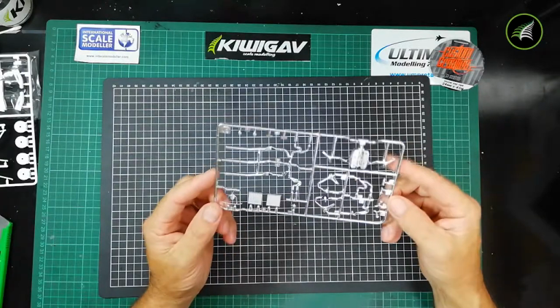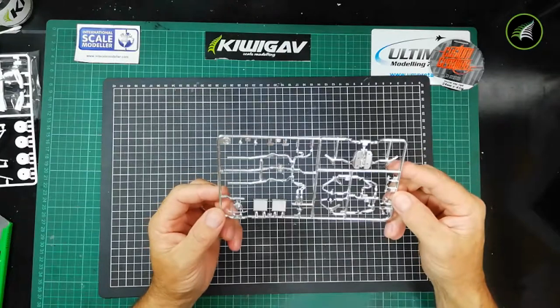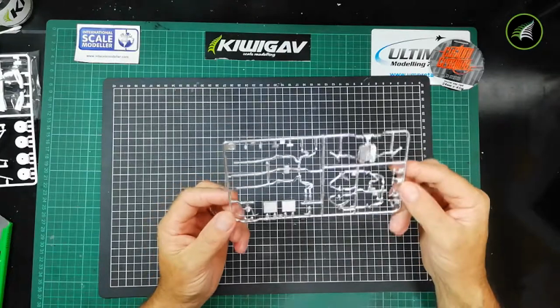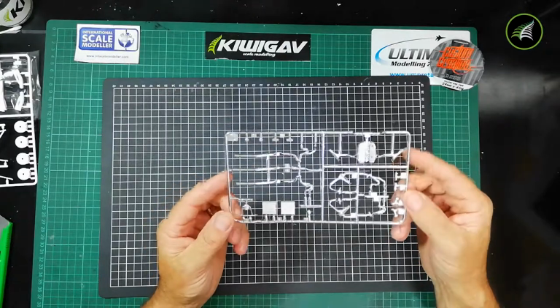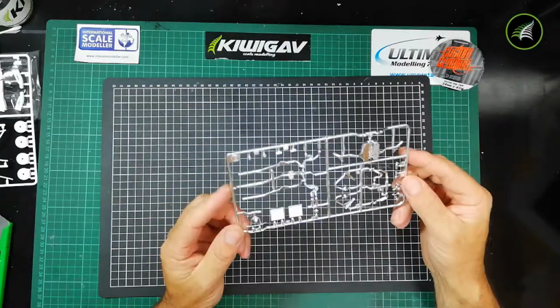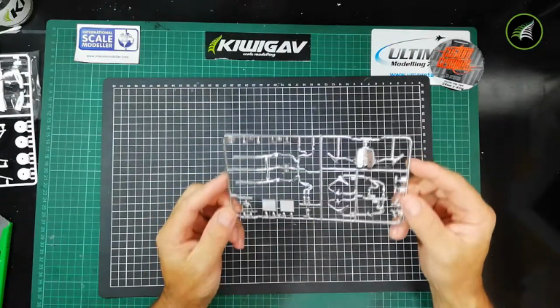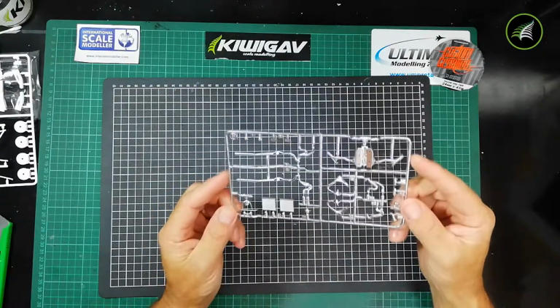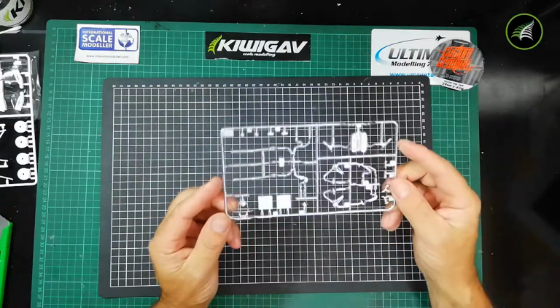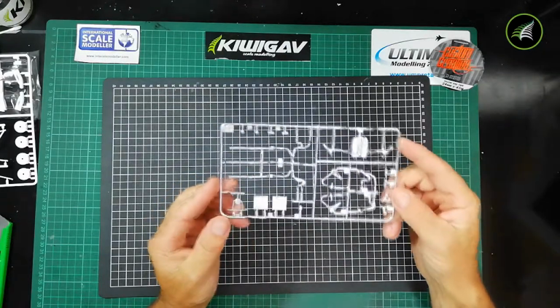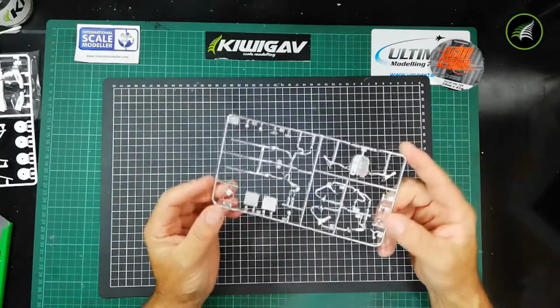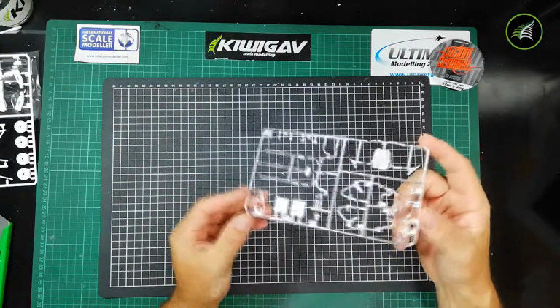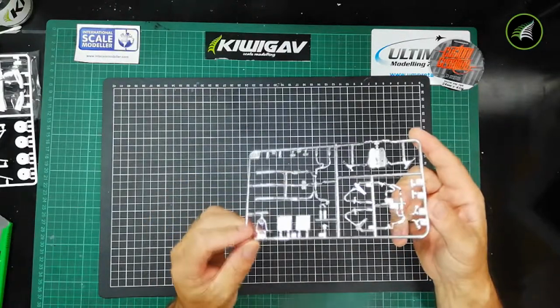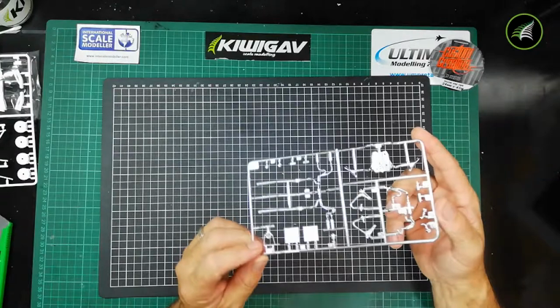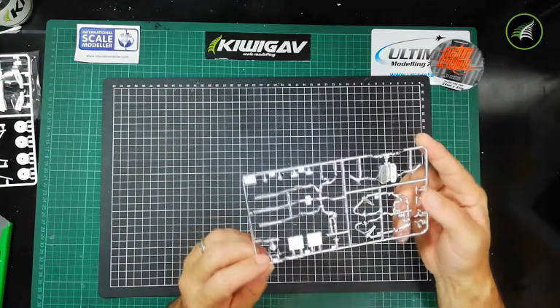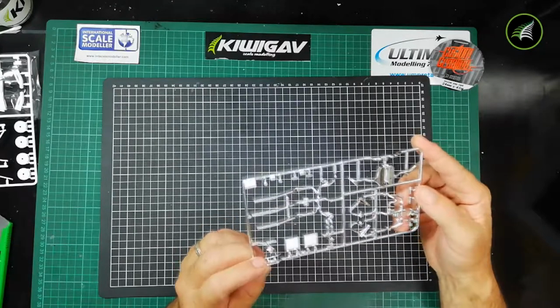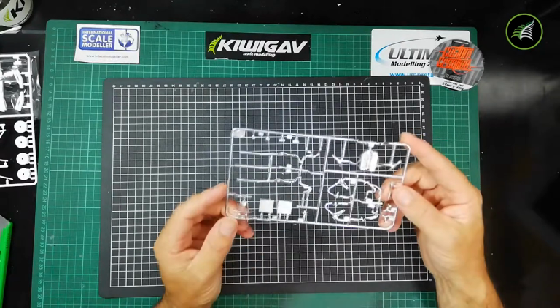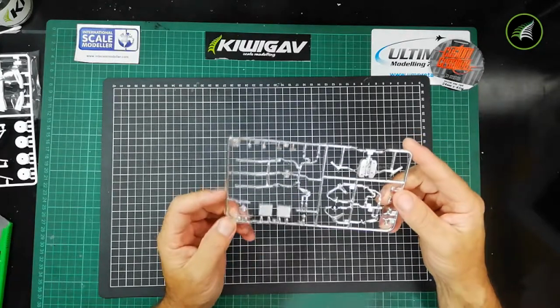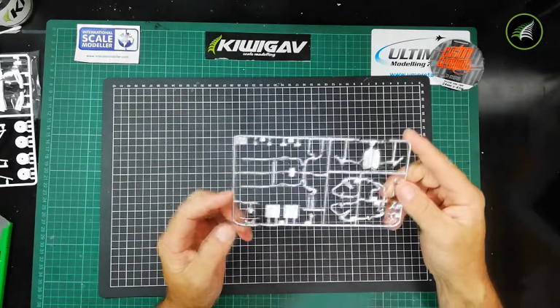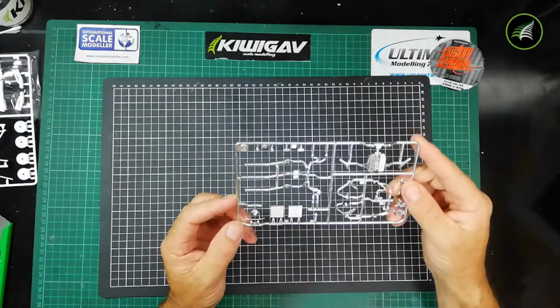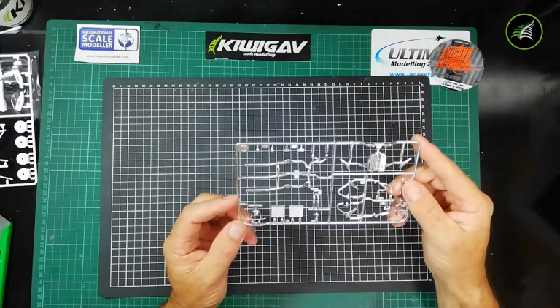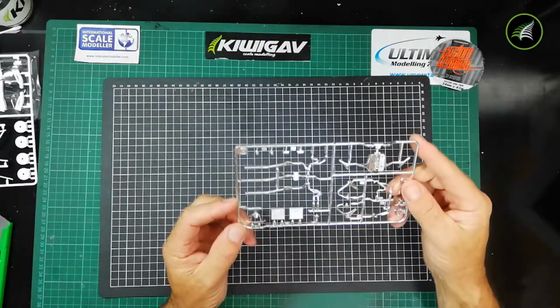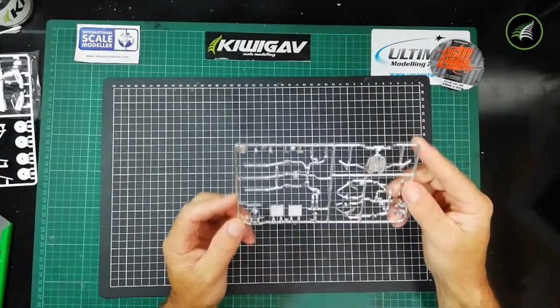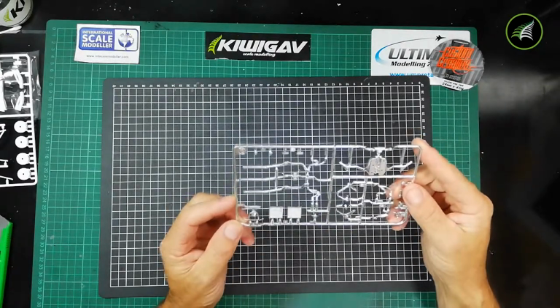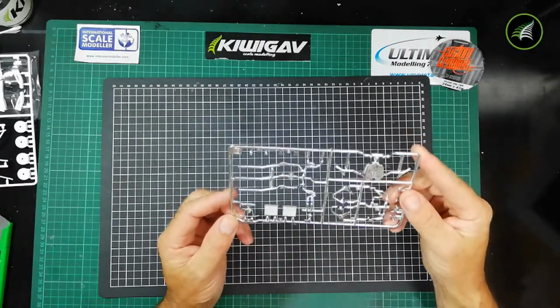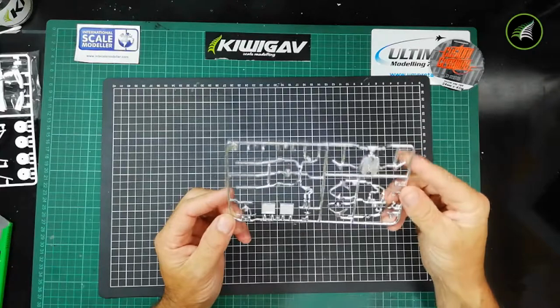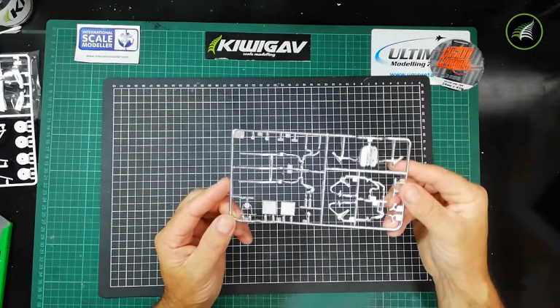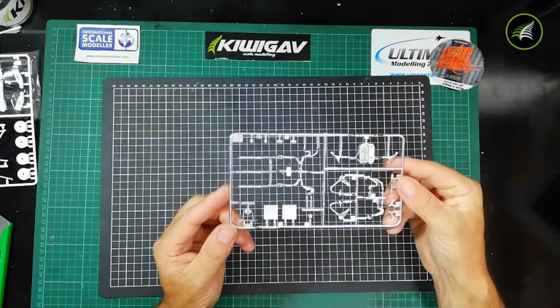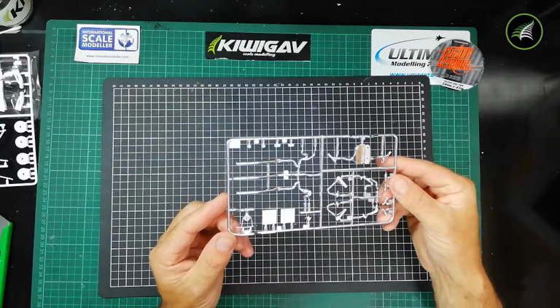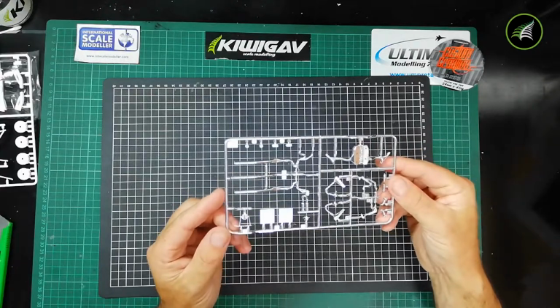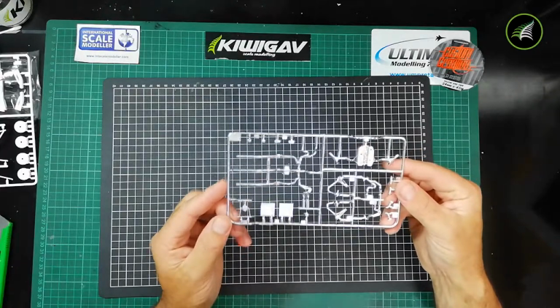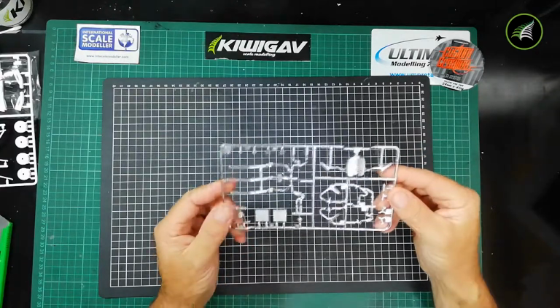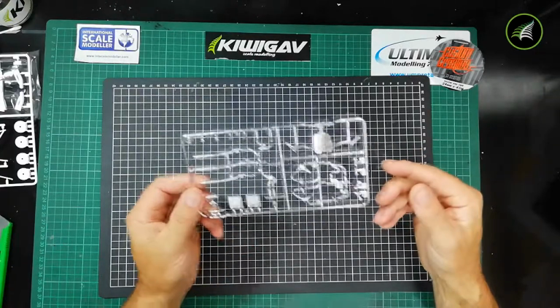You're welcome to strip off the chrome and use products like Alclad or AK Extreme Metals. I'll see how I go, but I may not need to — it looks very nice.